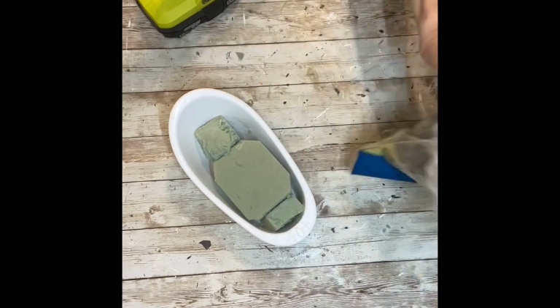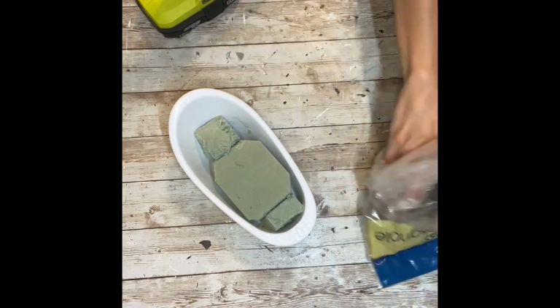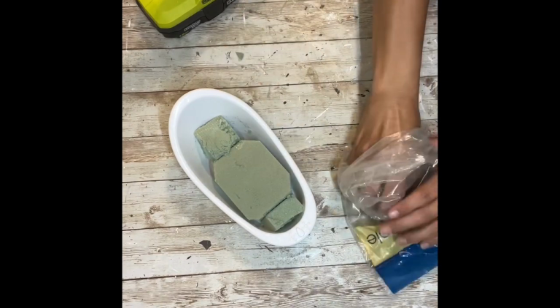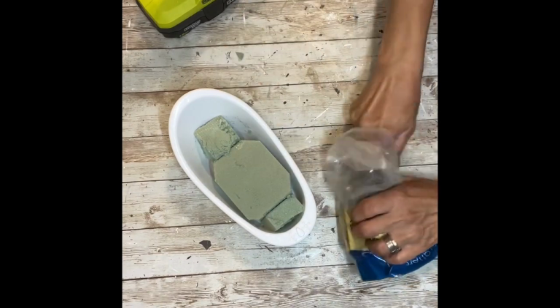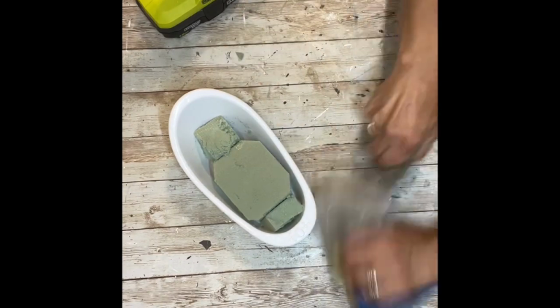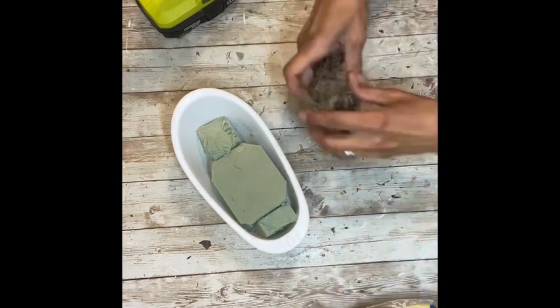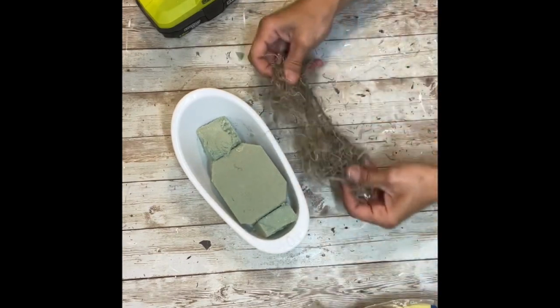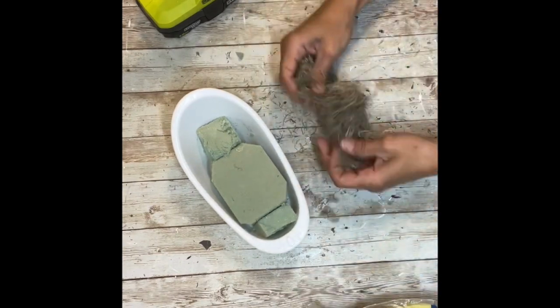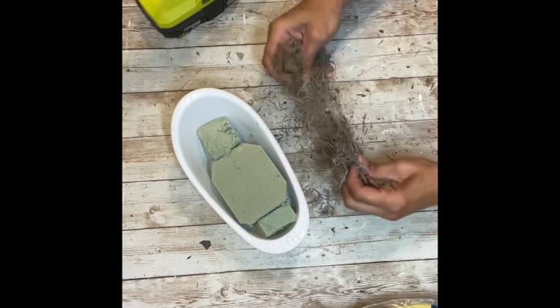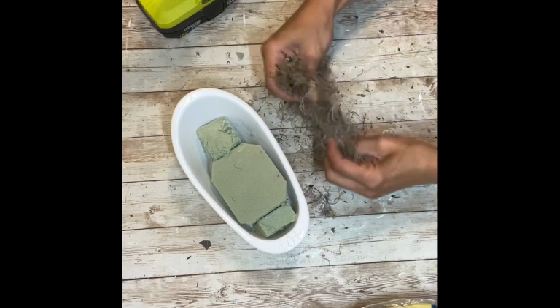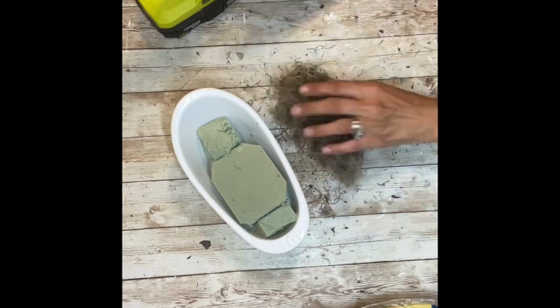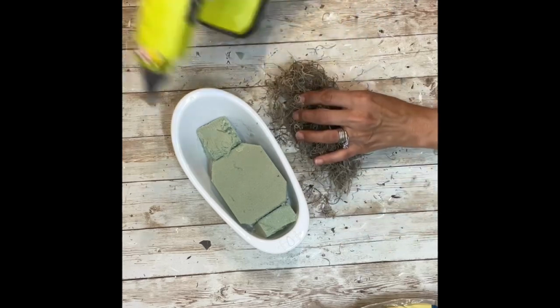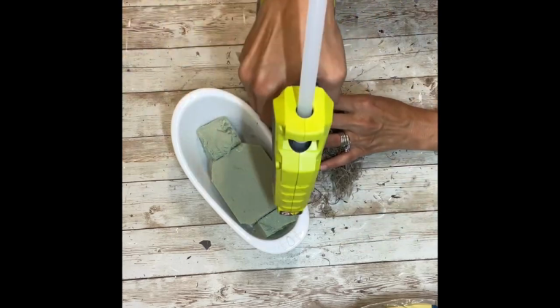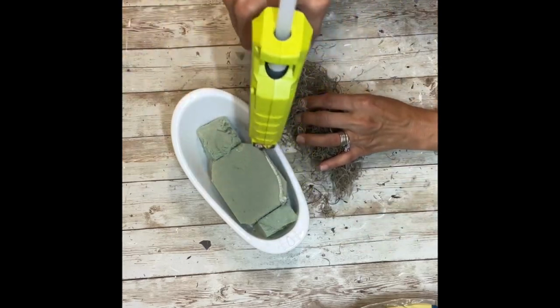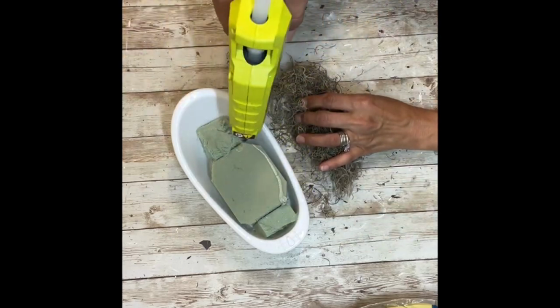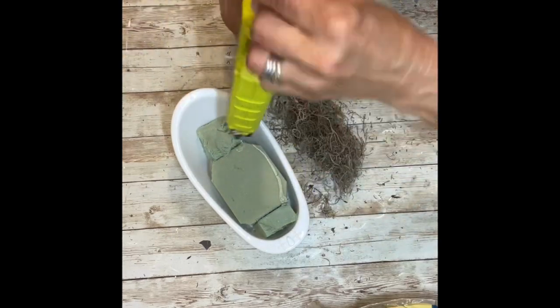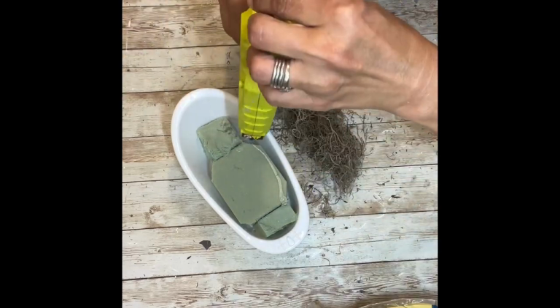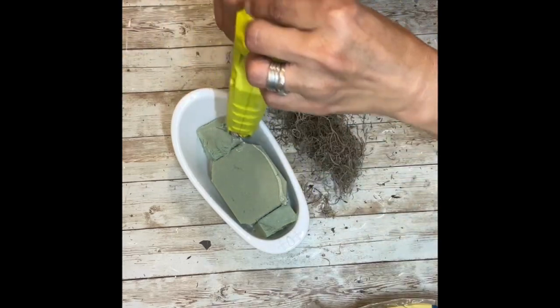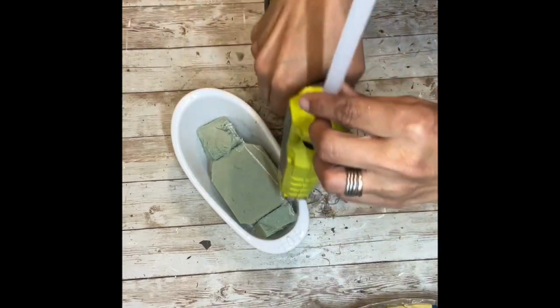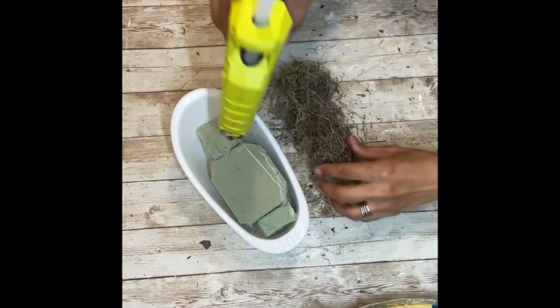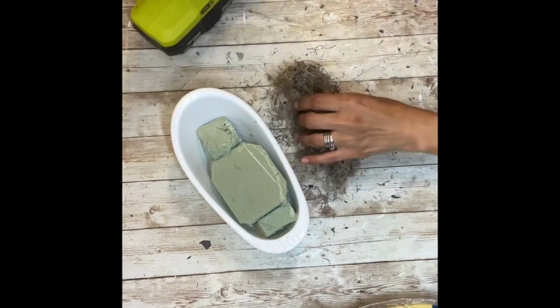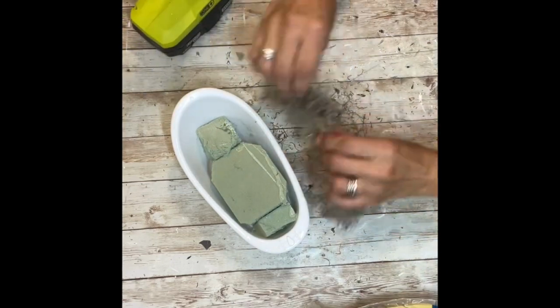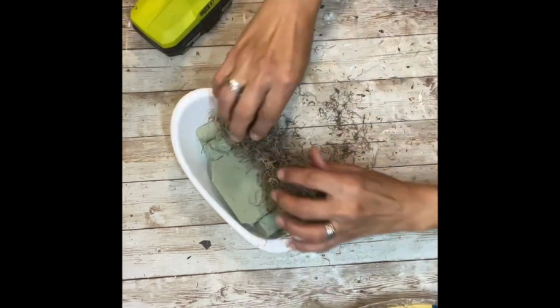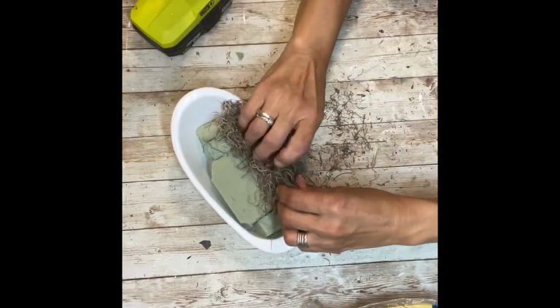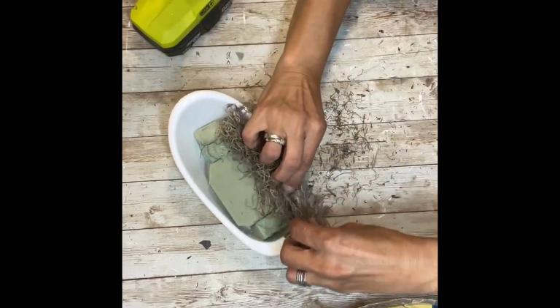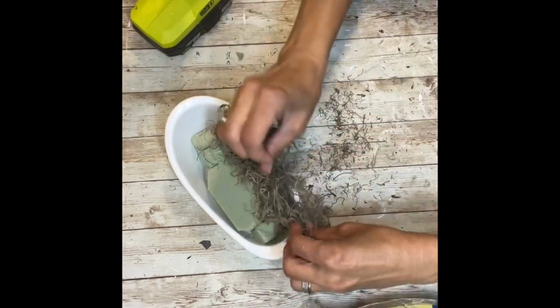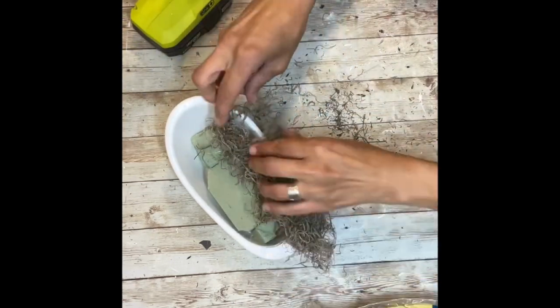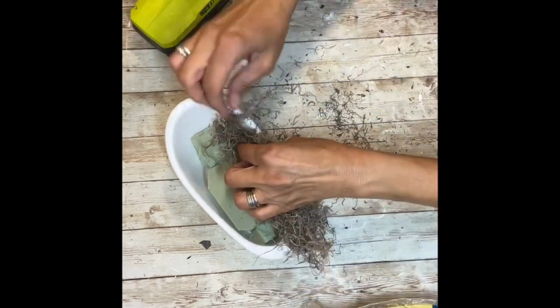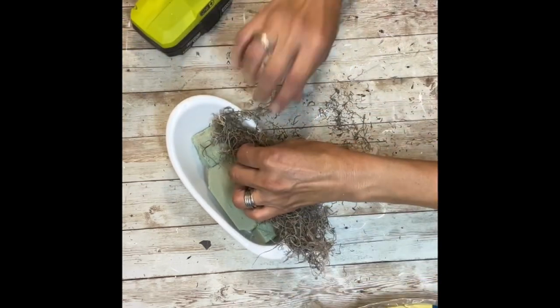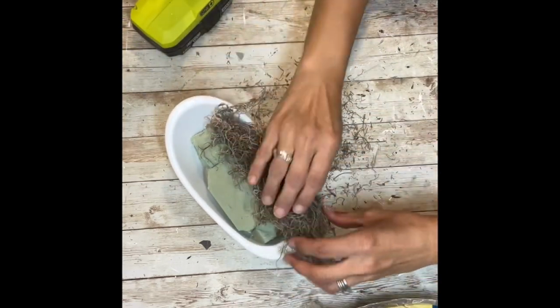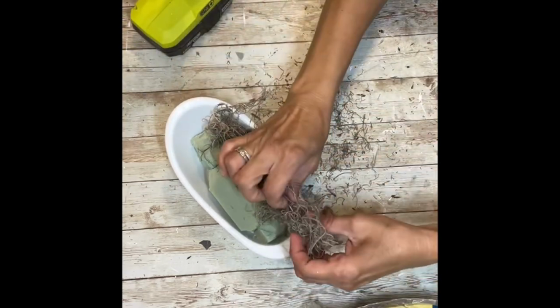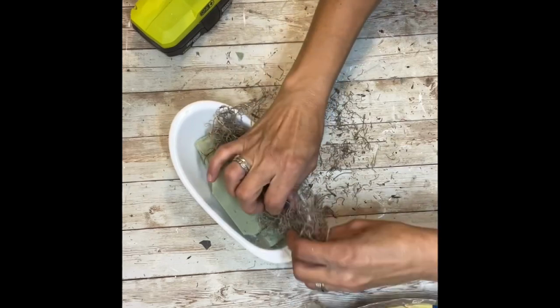Once I had those all glued in, I'm going to take the Spanish moss and spread that around the top of all of the floral foam. I just added some hot glue to make sure that it was held well, and added it all around the whole top of the floral foam.